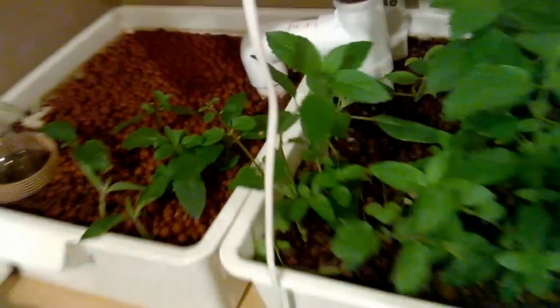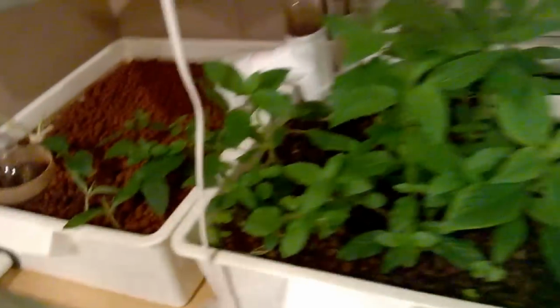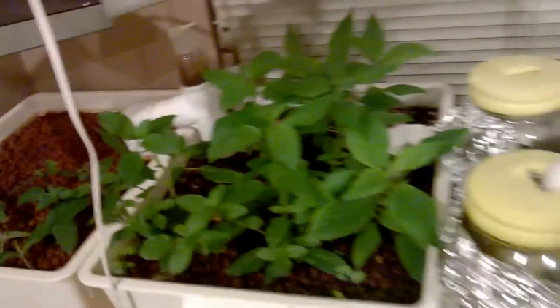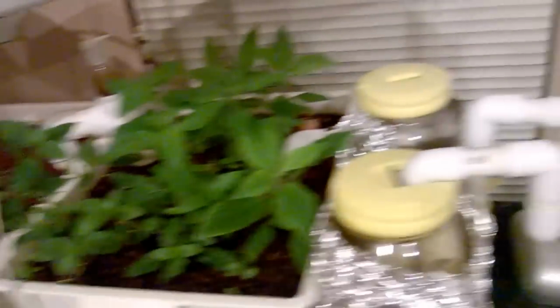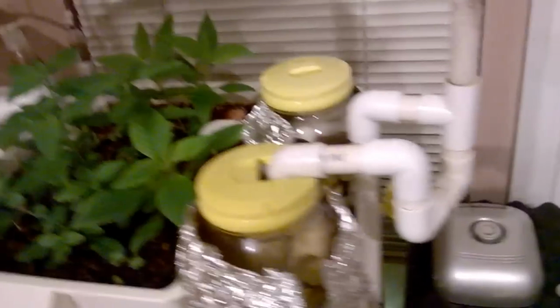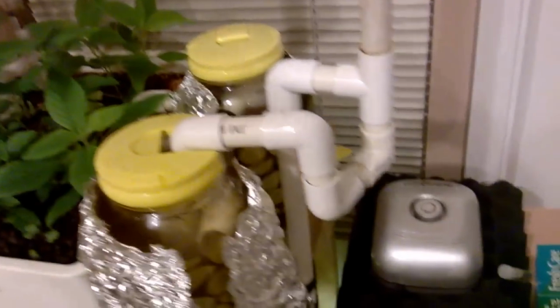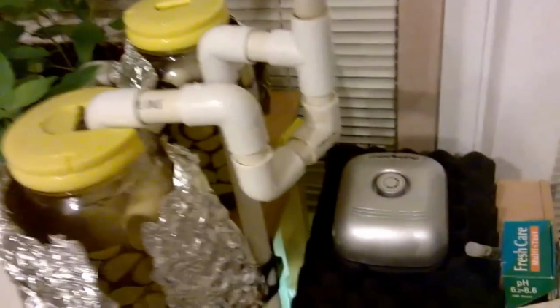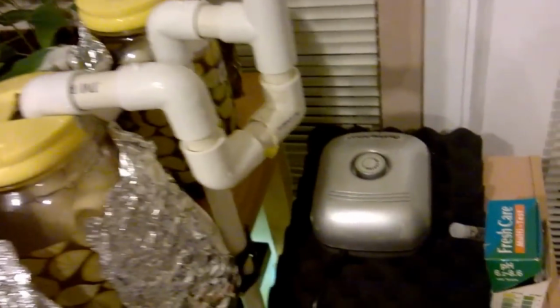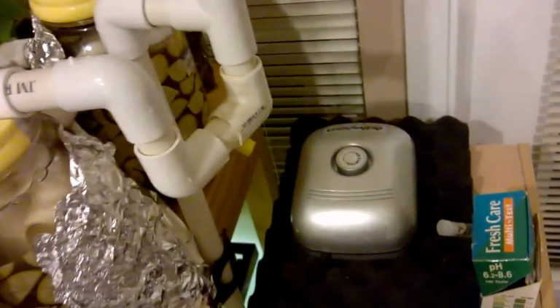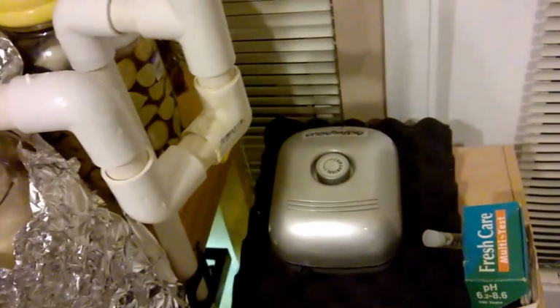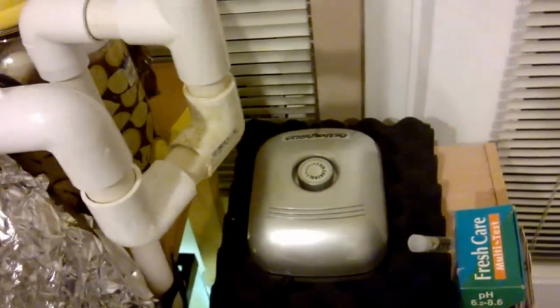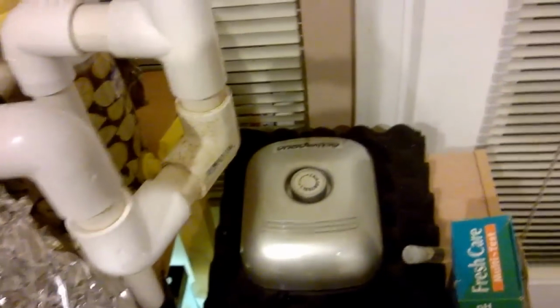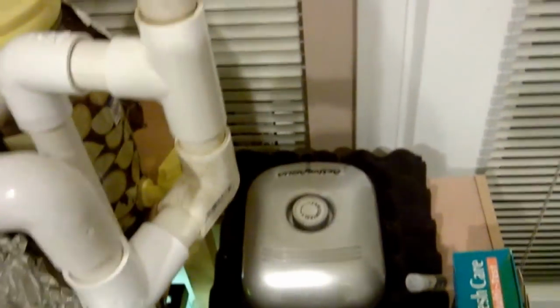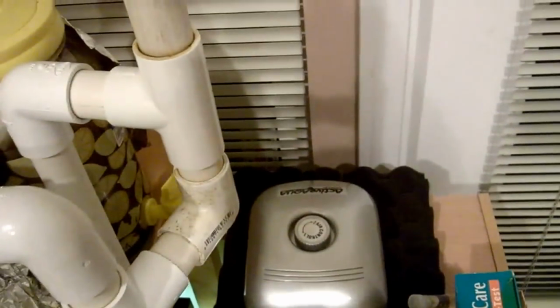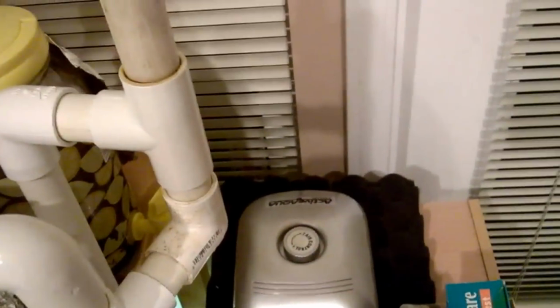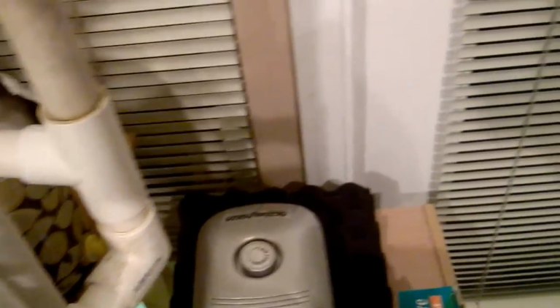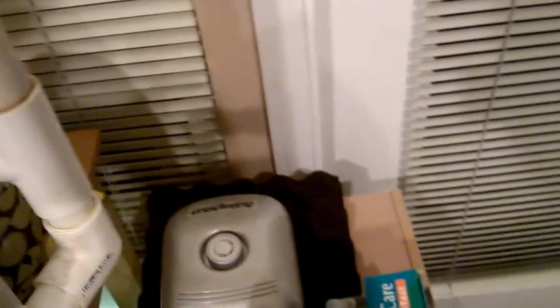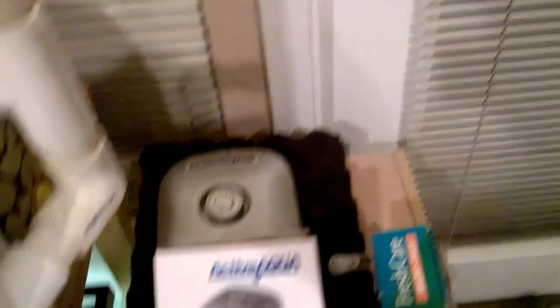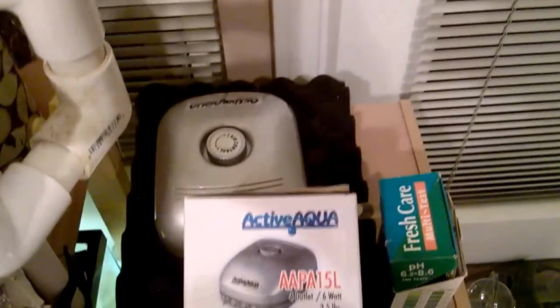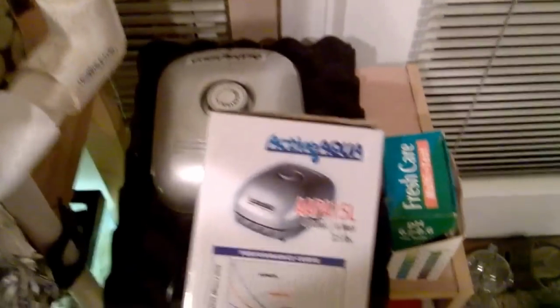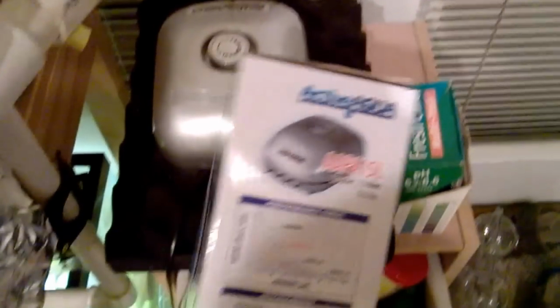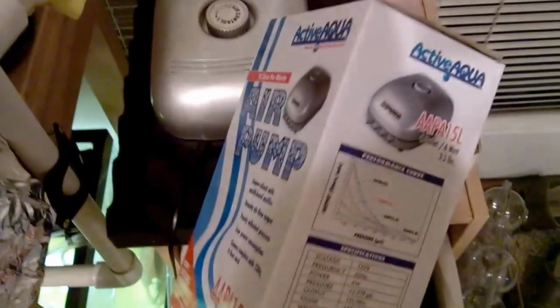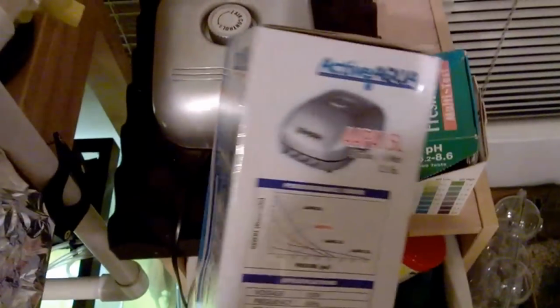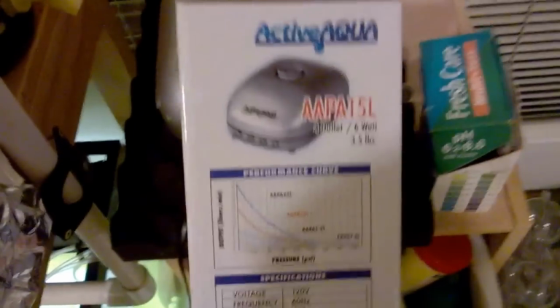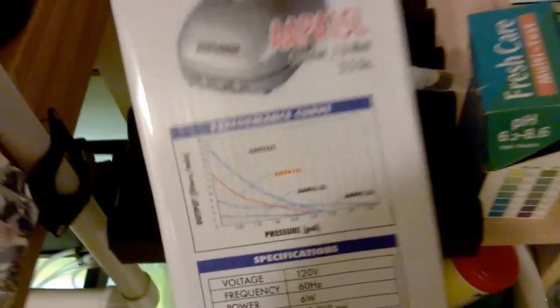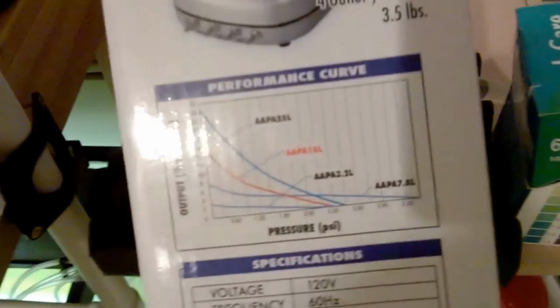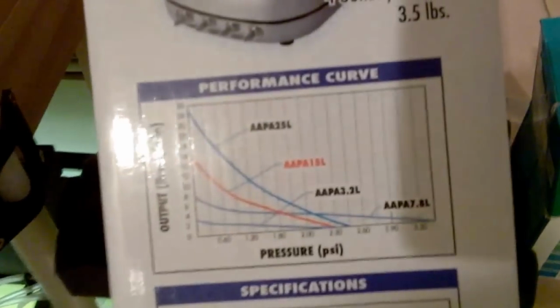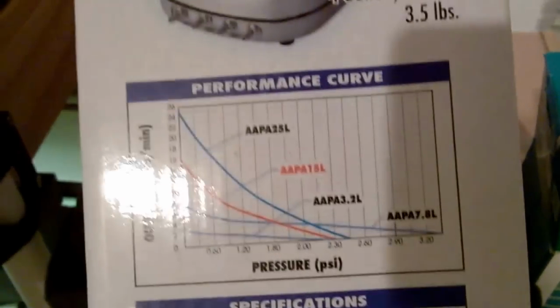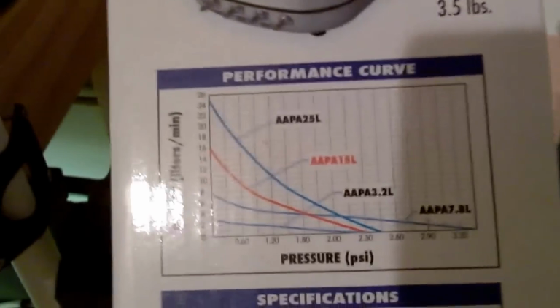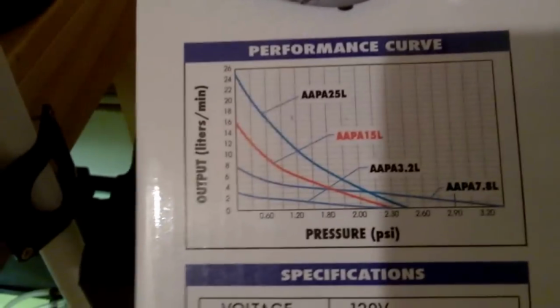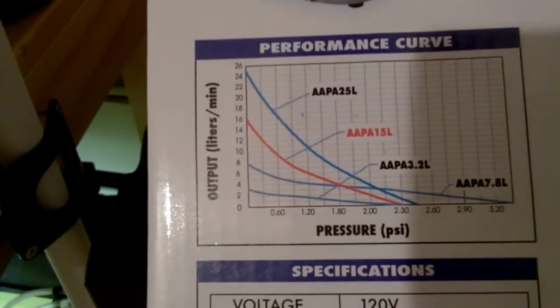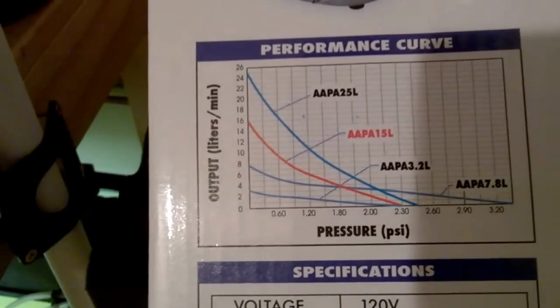I recently upgraded my air pump. This is a 6-watt, 15-liter-per-minute pump. Here are the specs — it's the one highlighted in red.